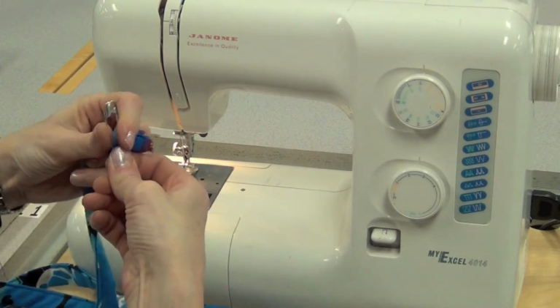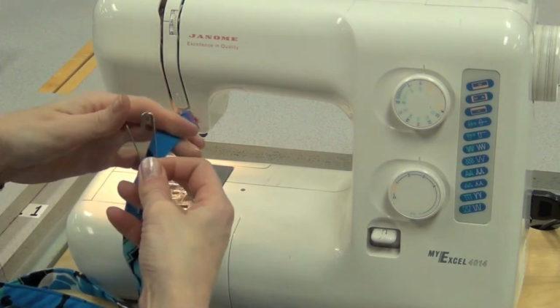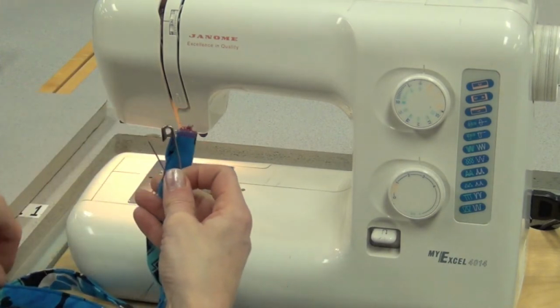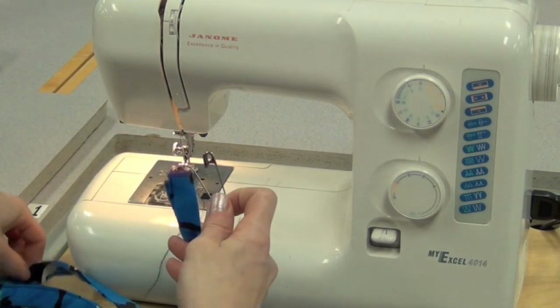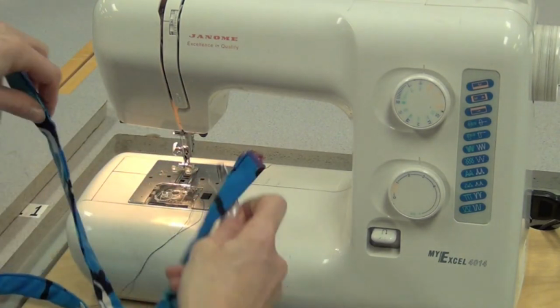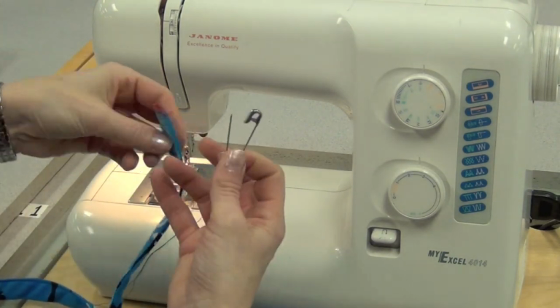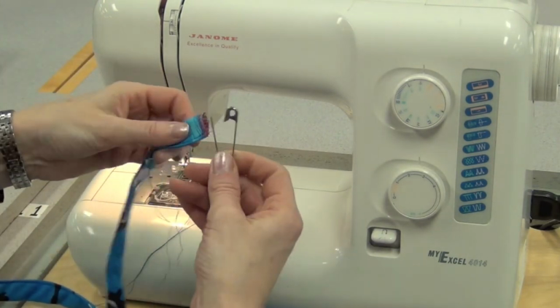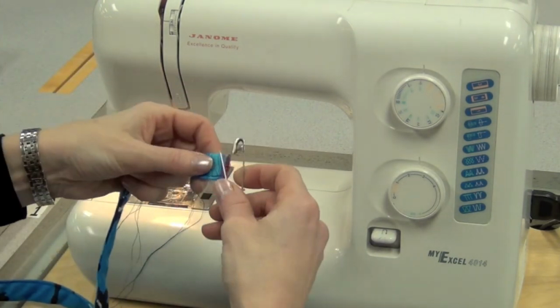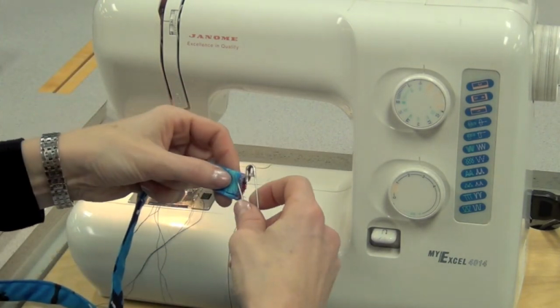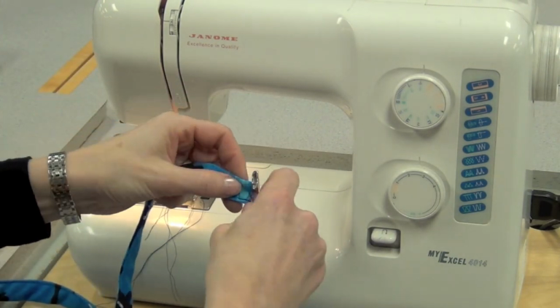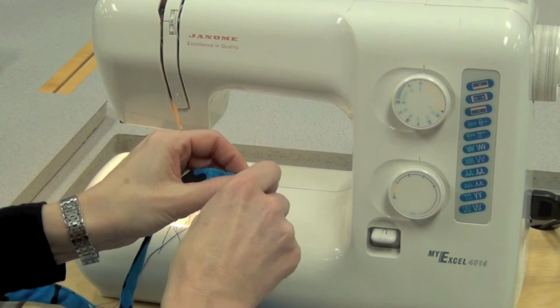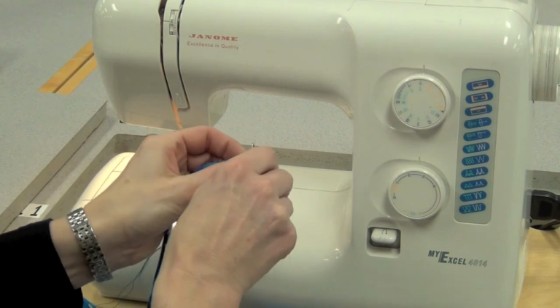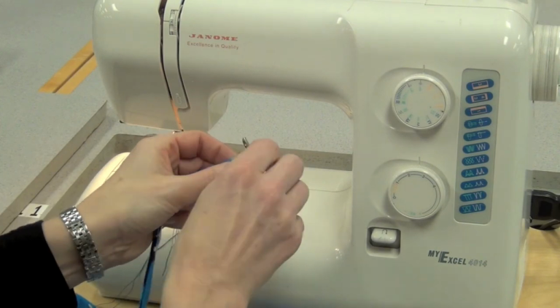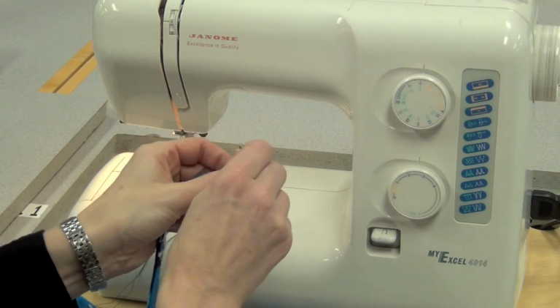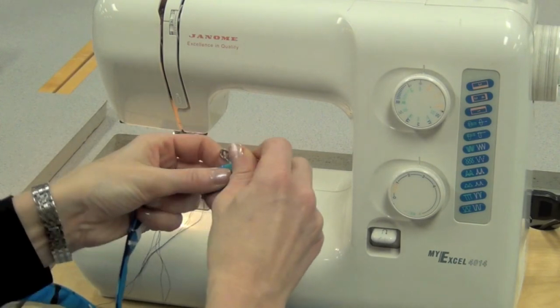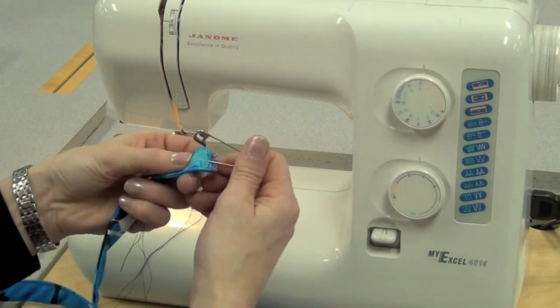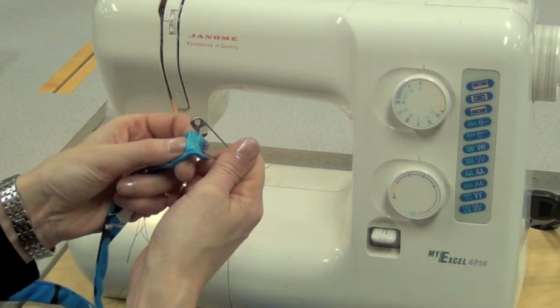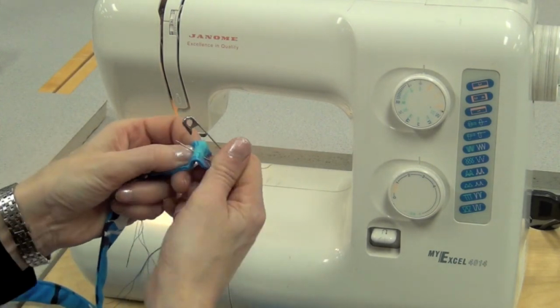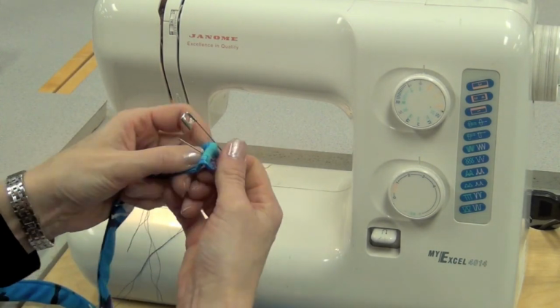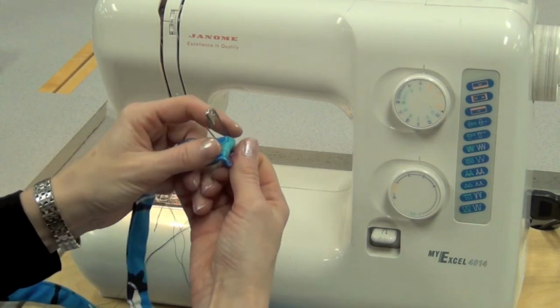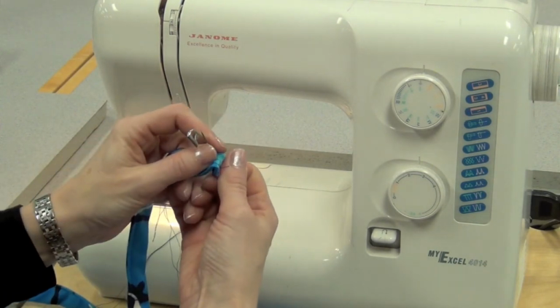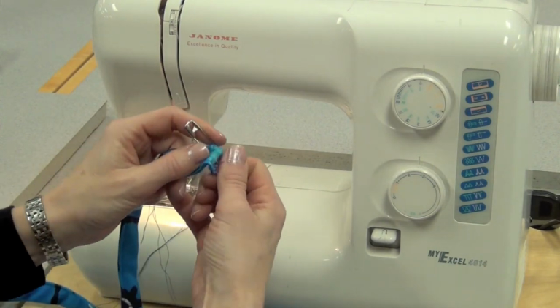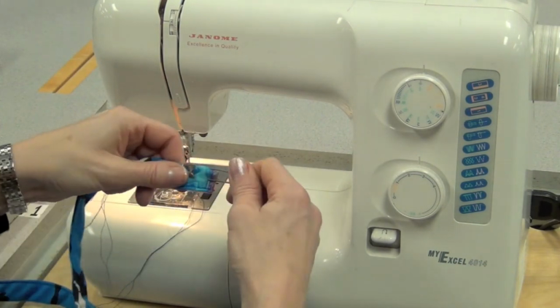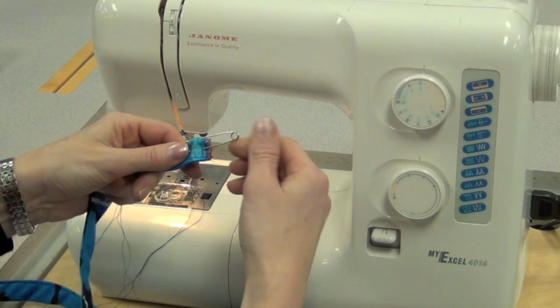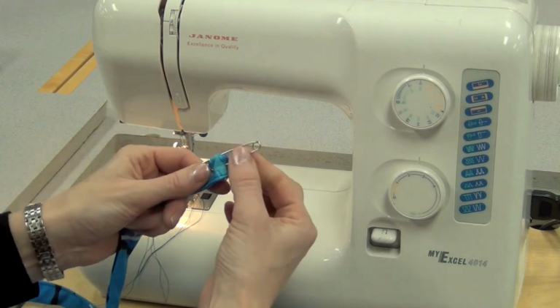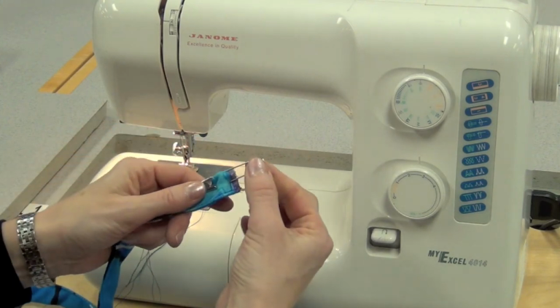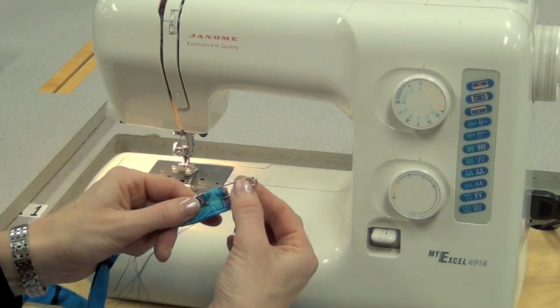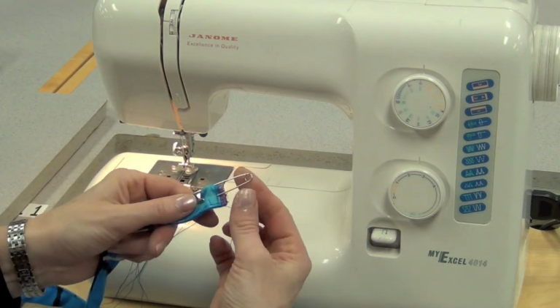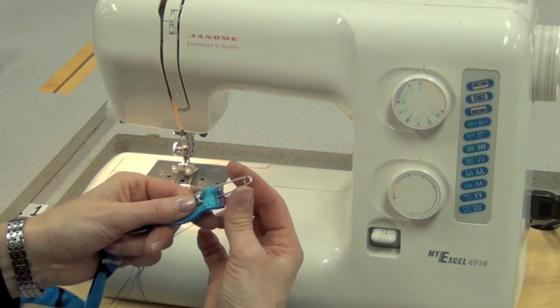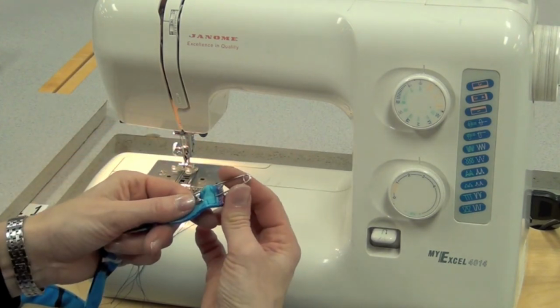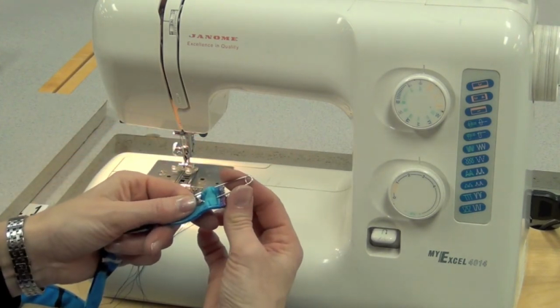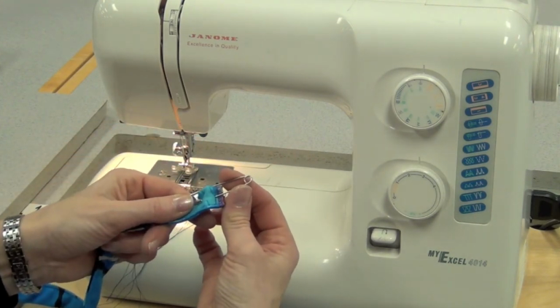Then you're going to take a large safety pin, open it, pick up at least a centimeter of fabric, making sure you're putting in the pin backwards so that the end you're going to pull is the end that won't open.